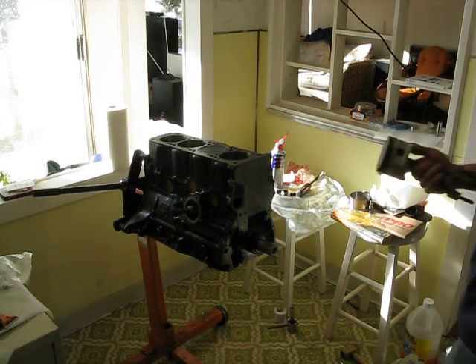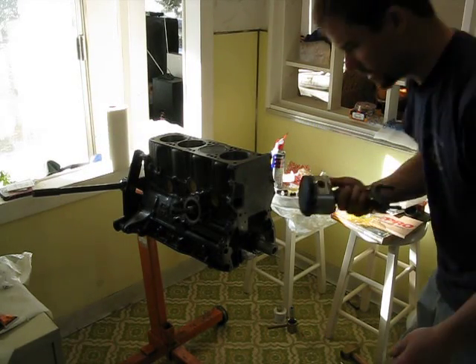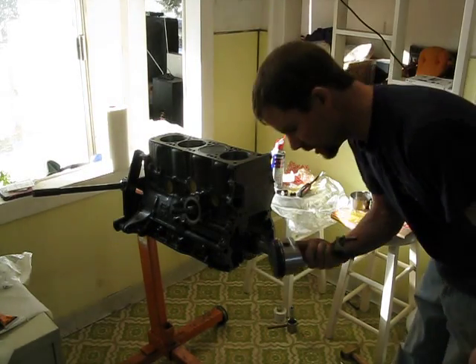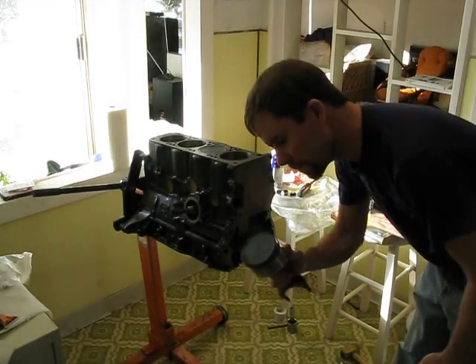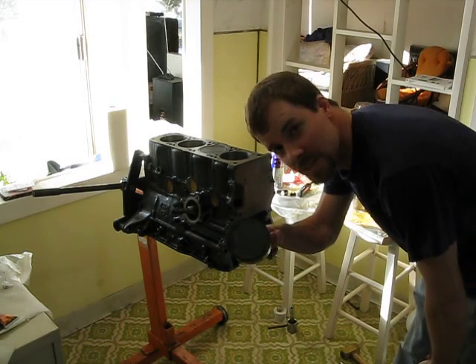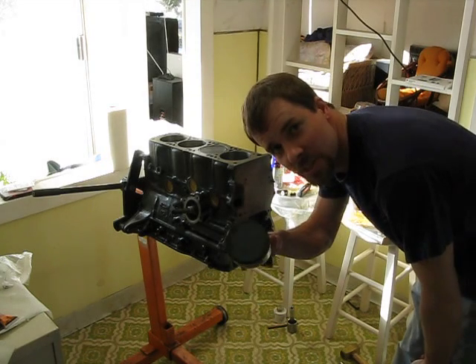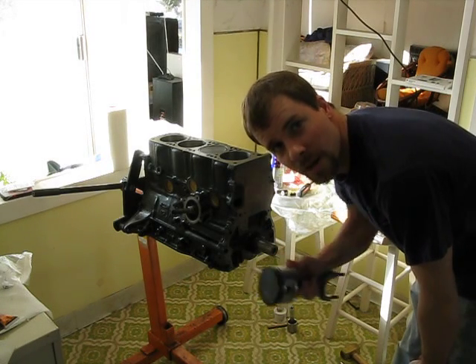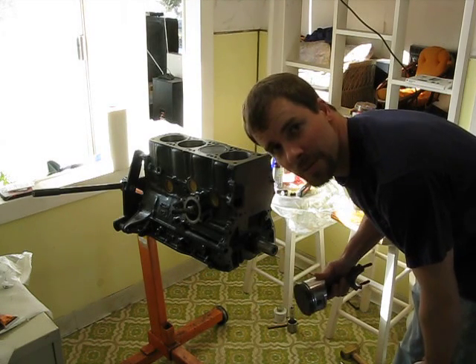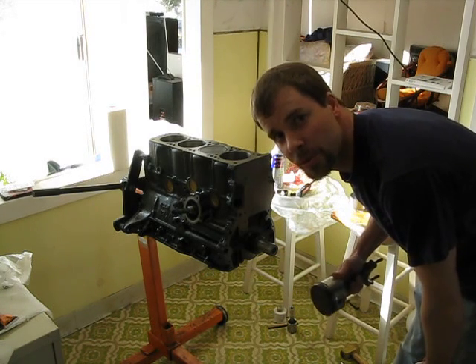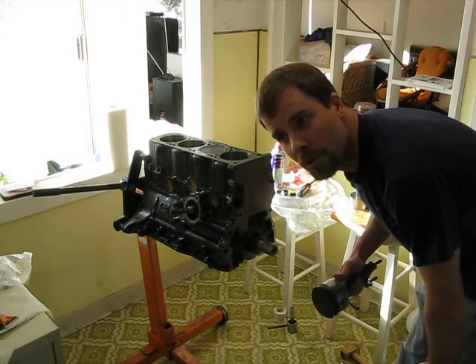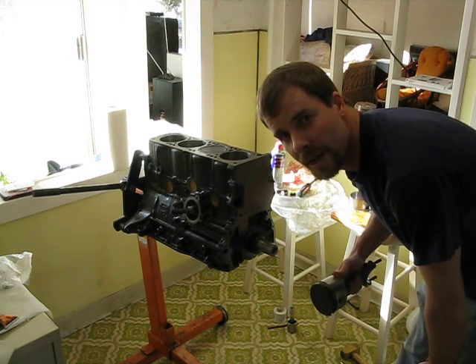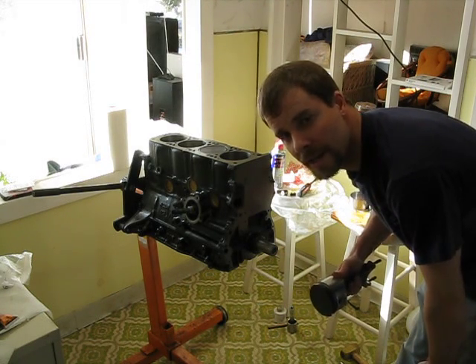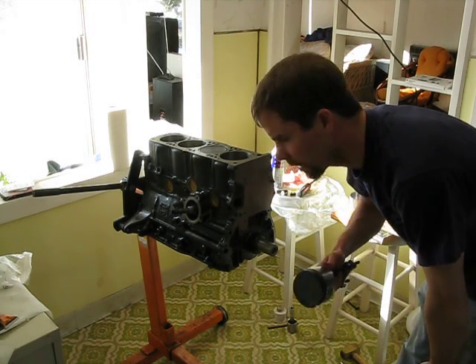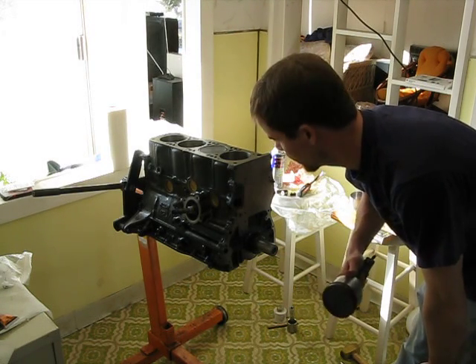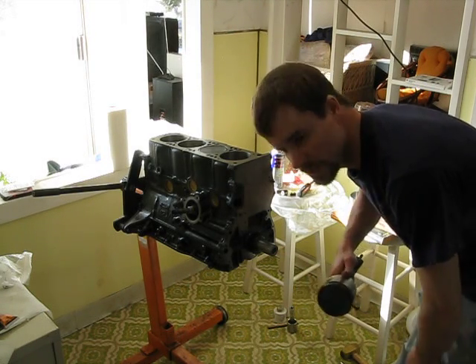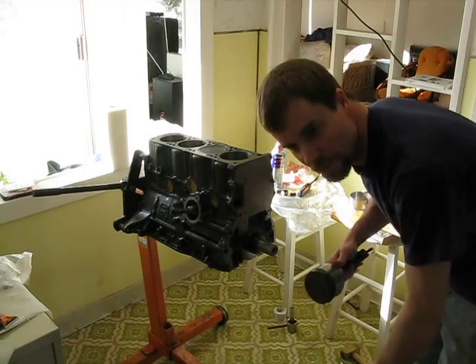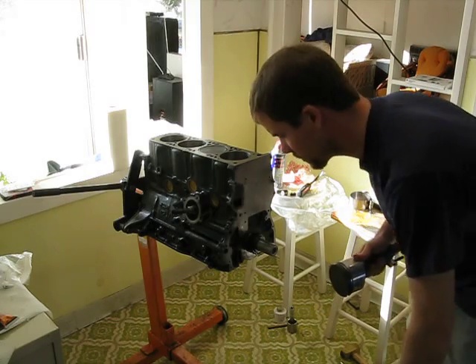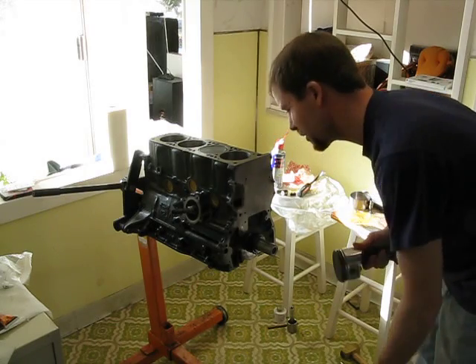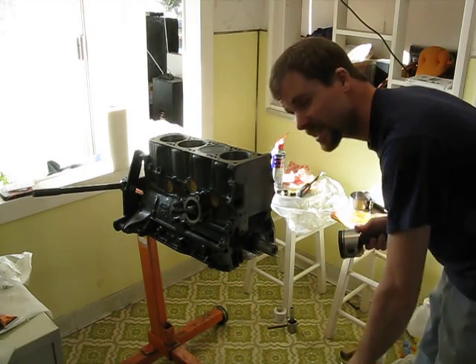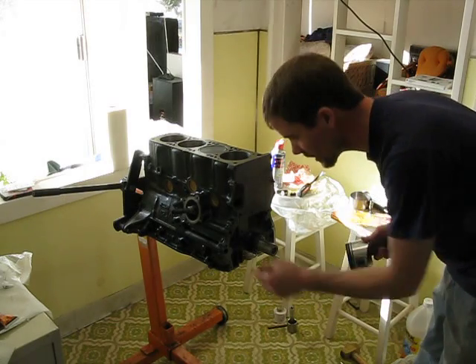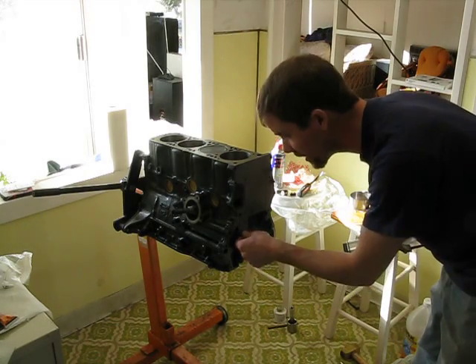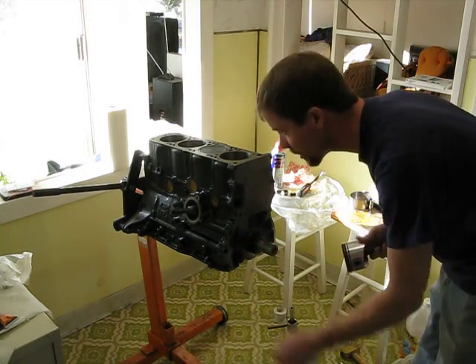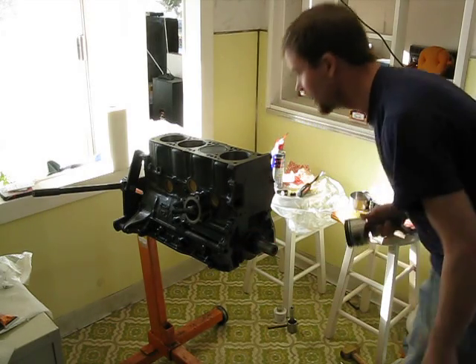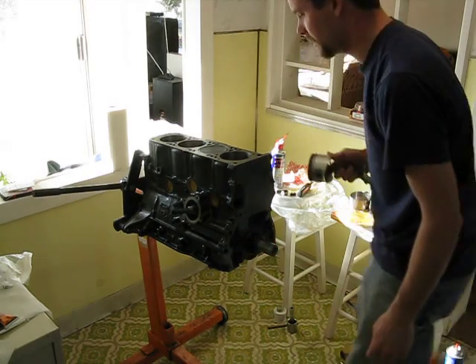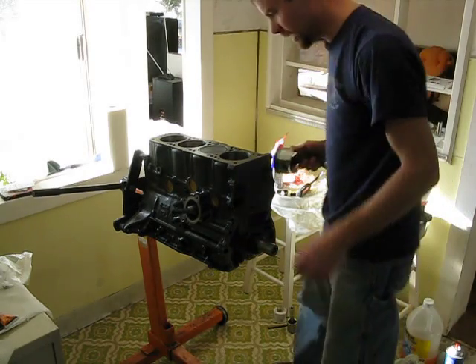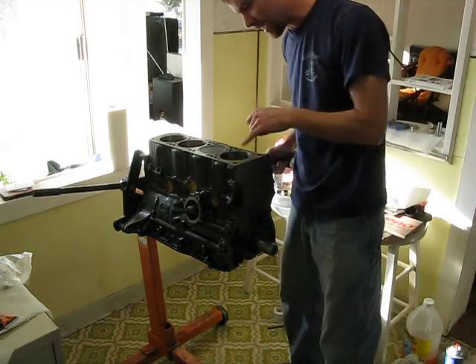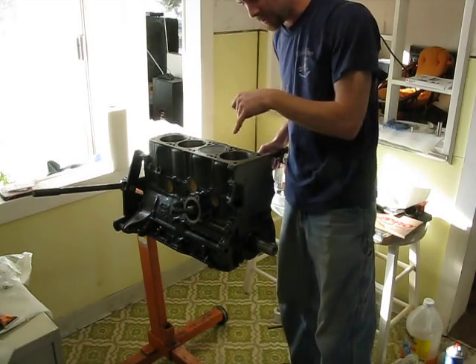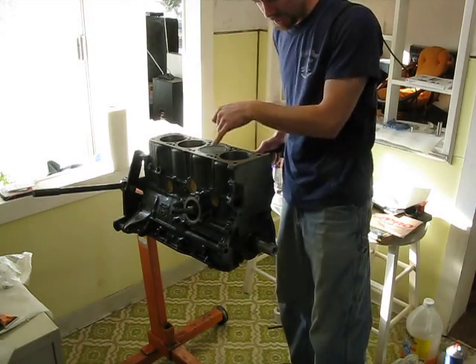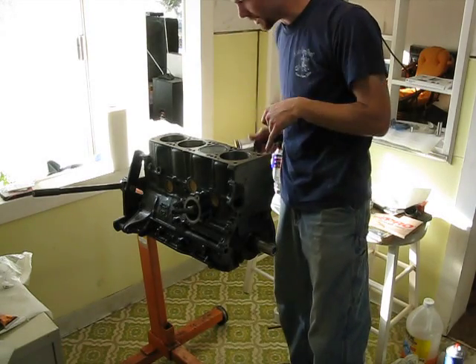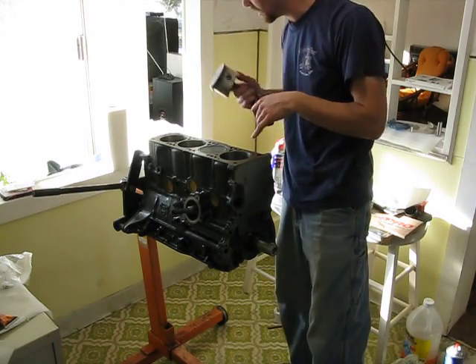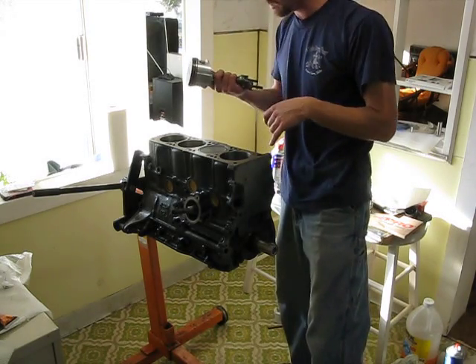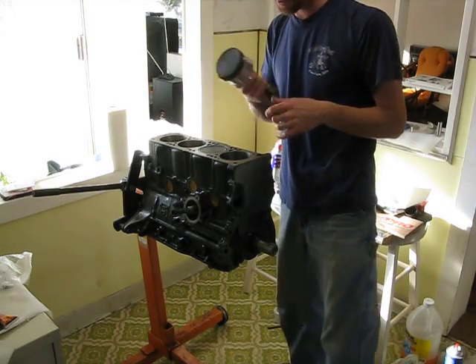This is the piston installation of the Z24K Frankenstein motor for the truck. Not really Frankenstein because it's not that different, but anyway. I already have one piston in and two pistons in, and this is the third.